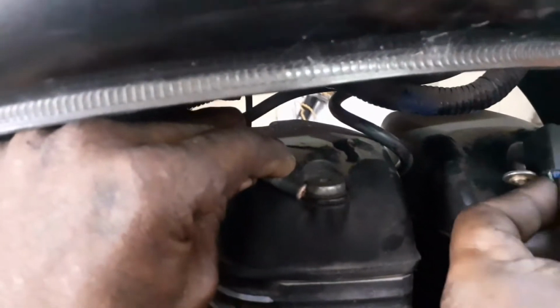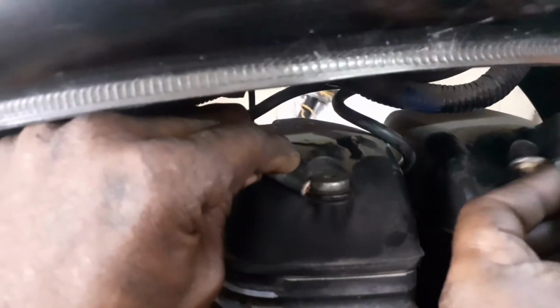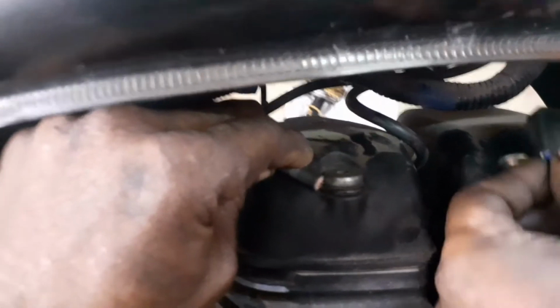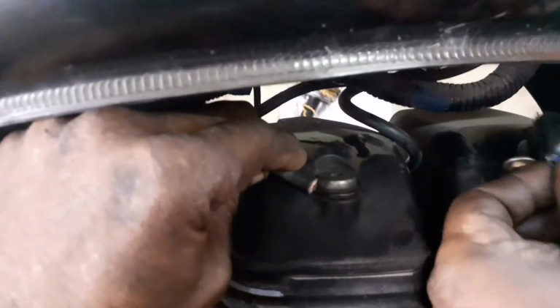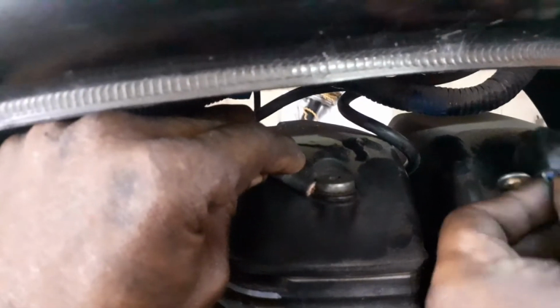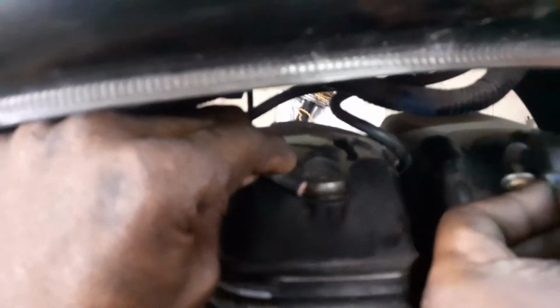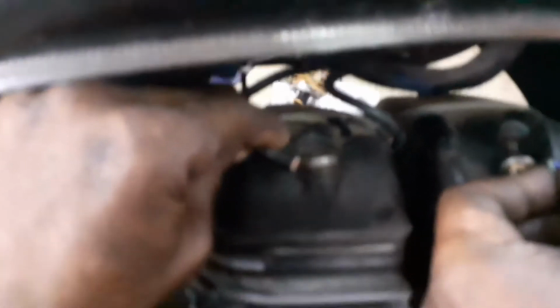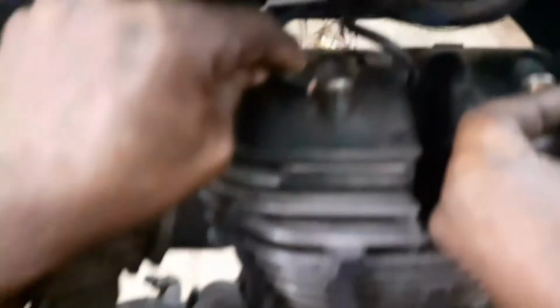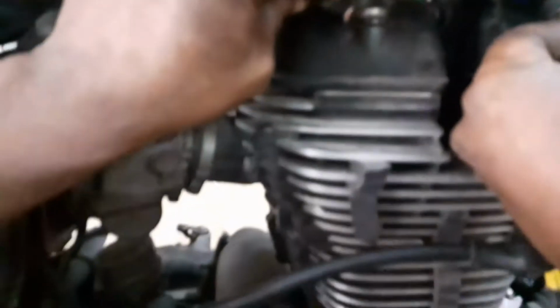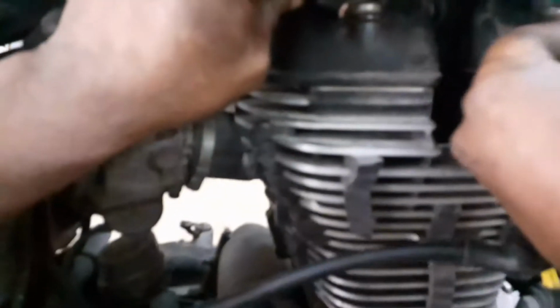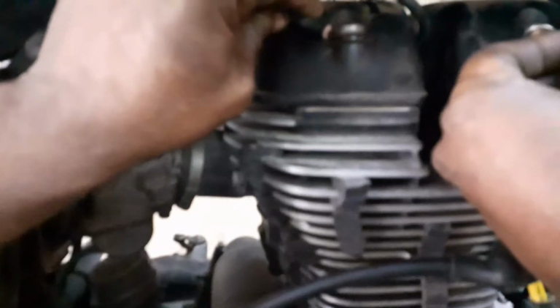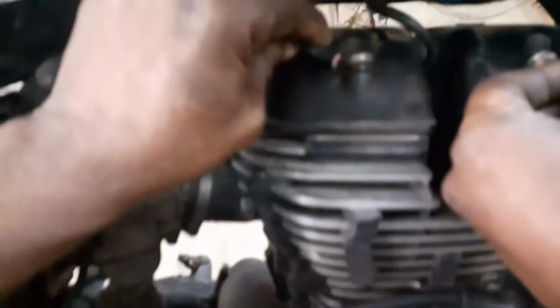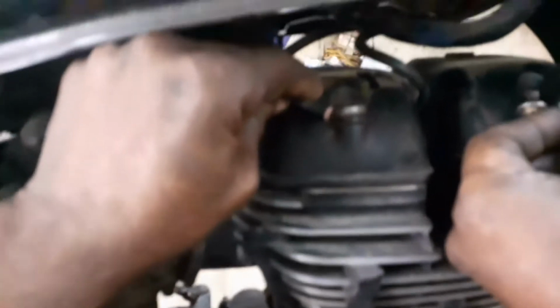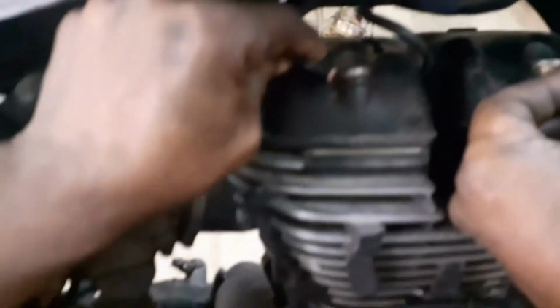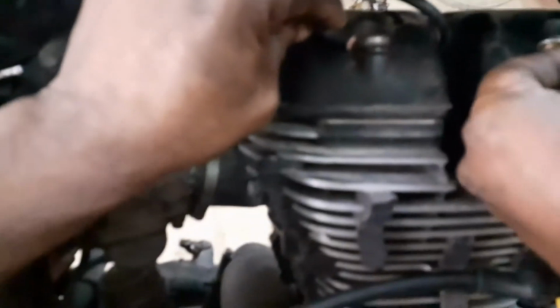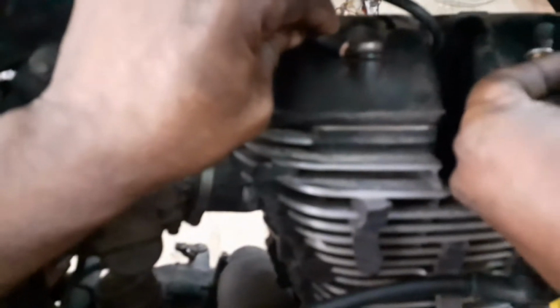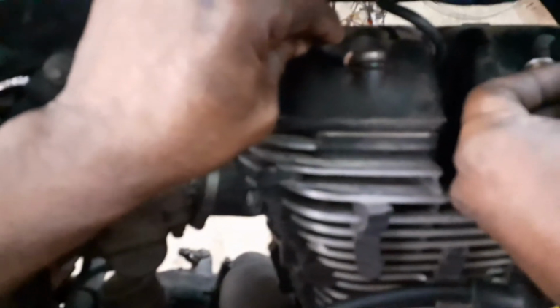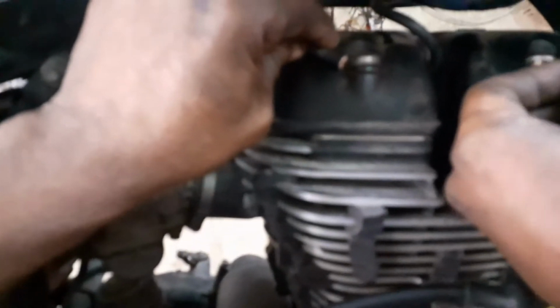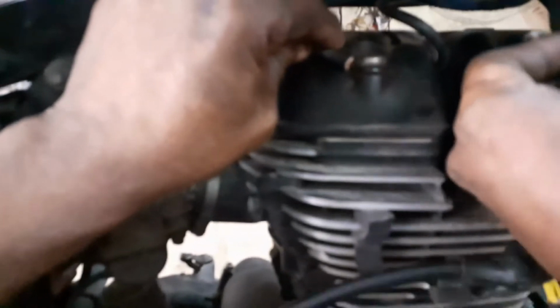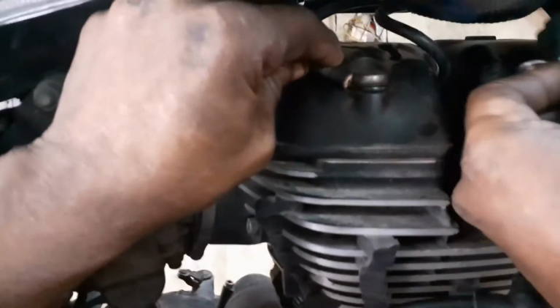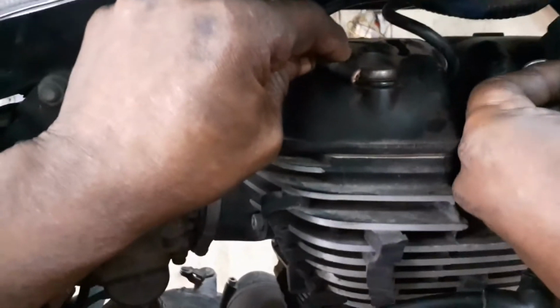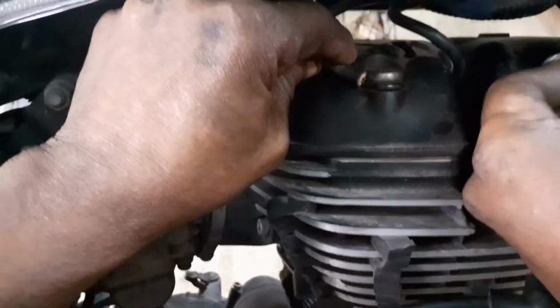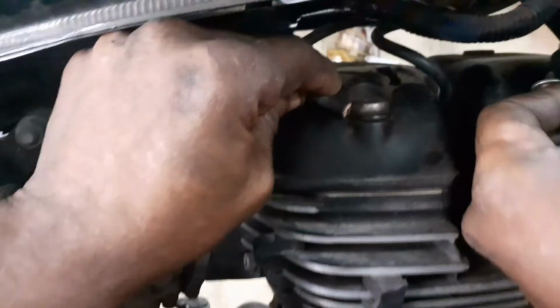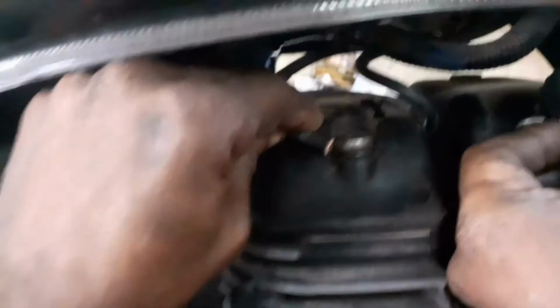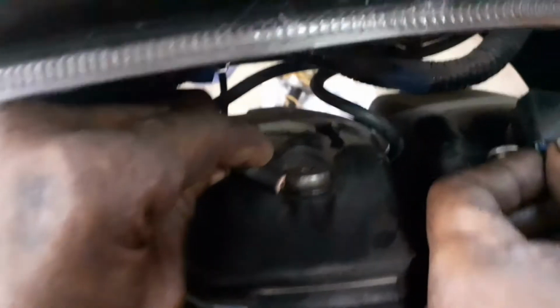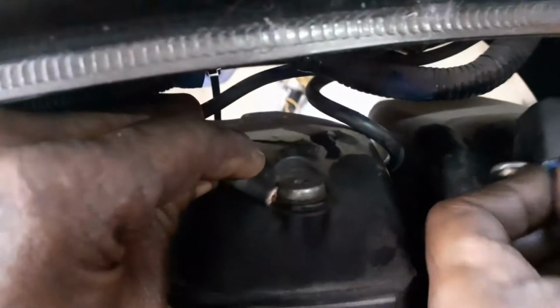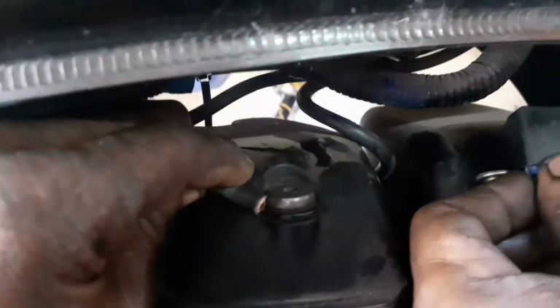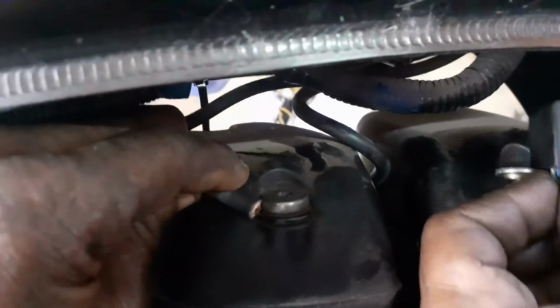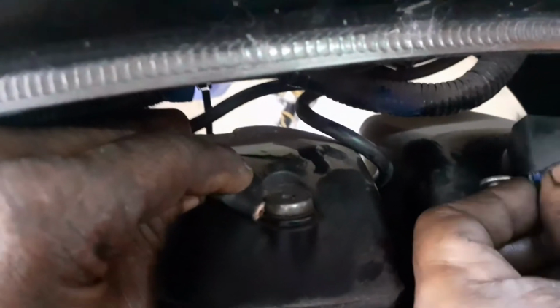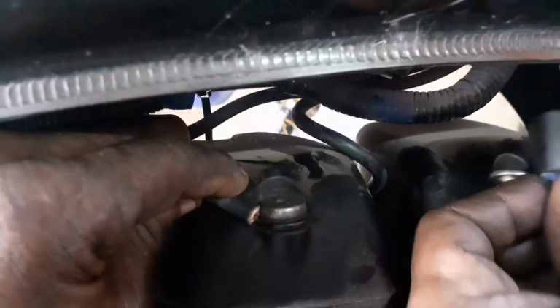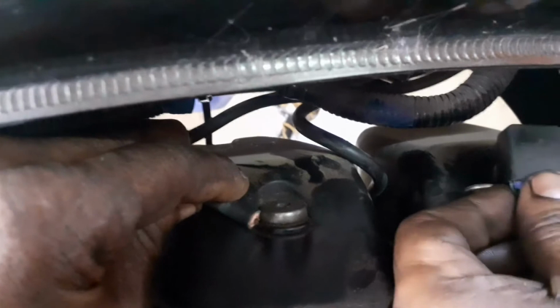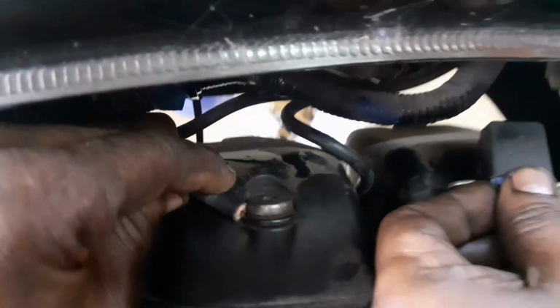We have to take a look at the pickup coil. We are able to find it. We can see the entire pickup coil. It is a small pickup coil.